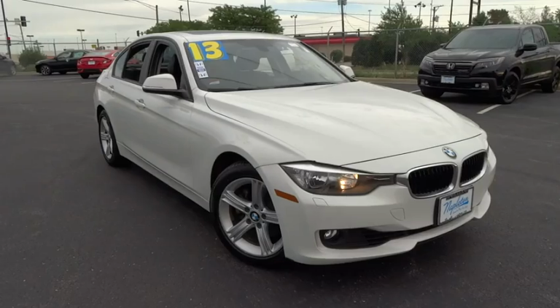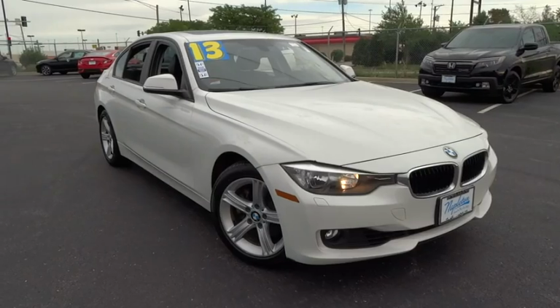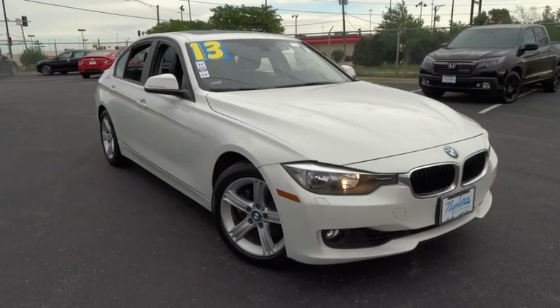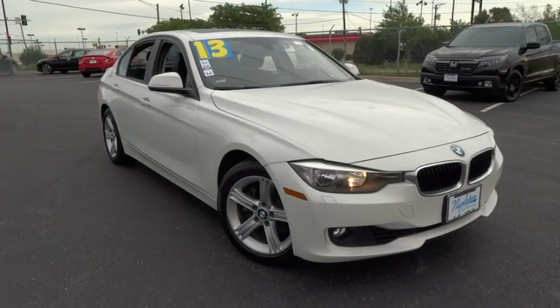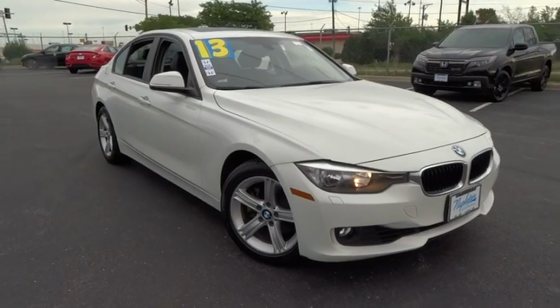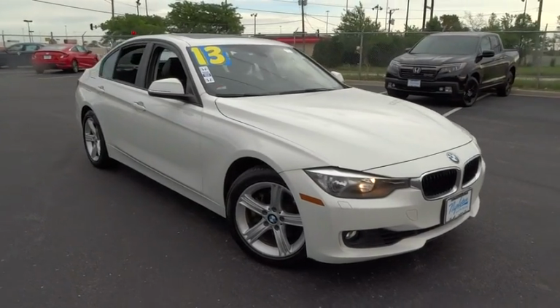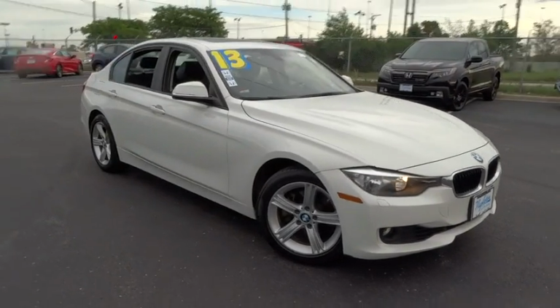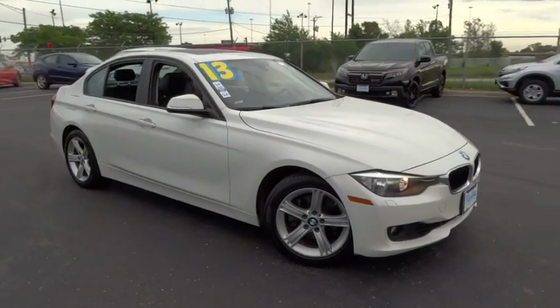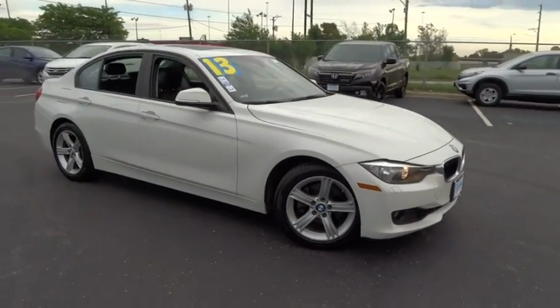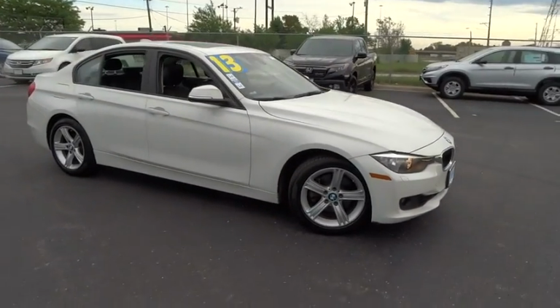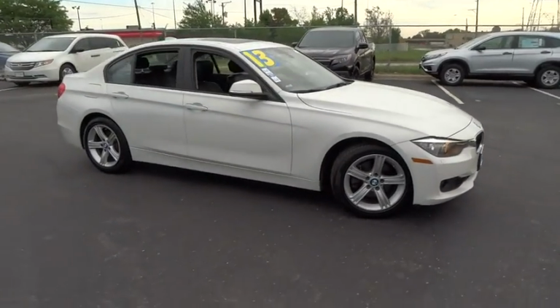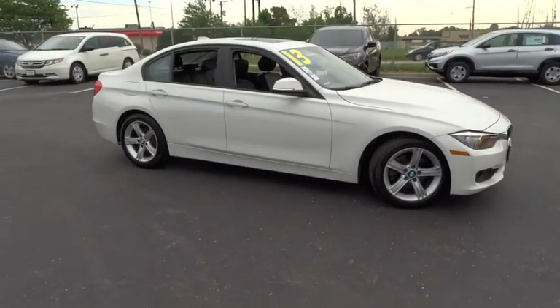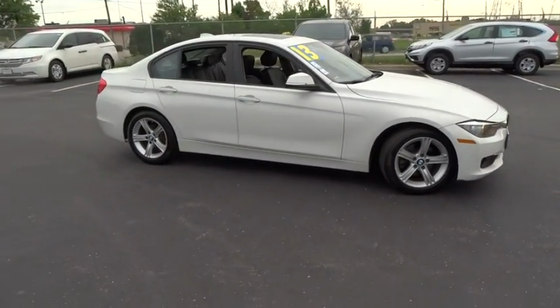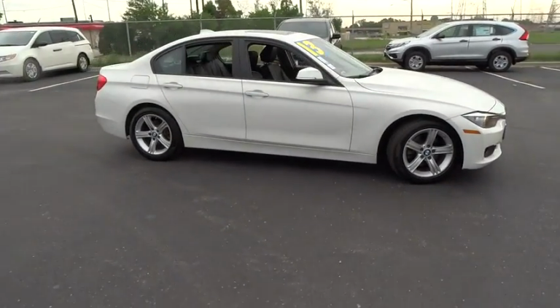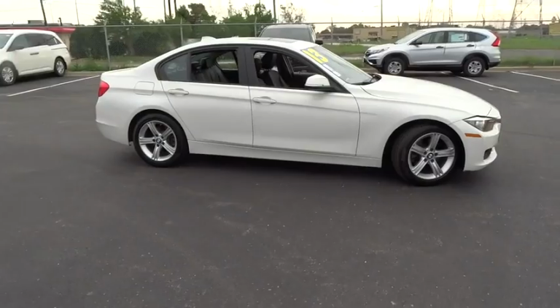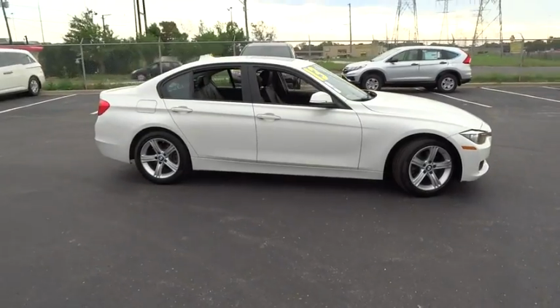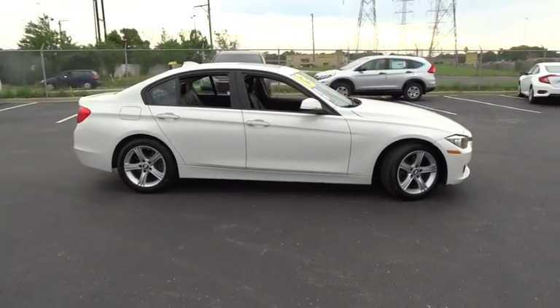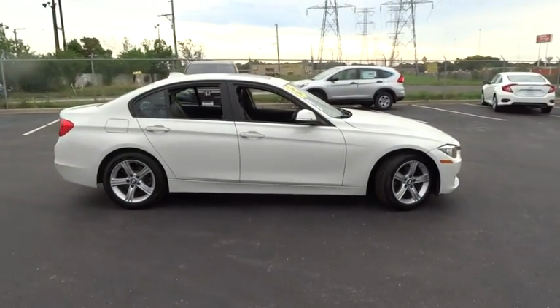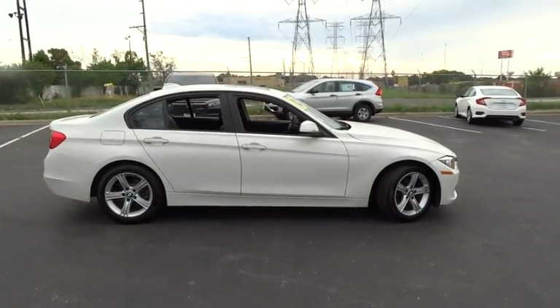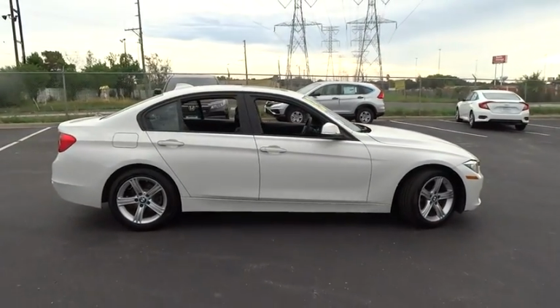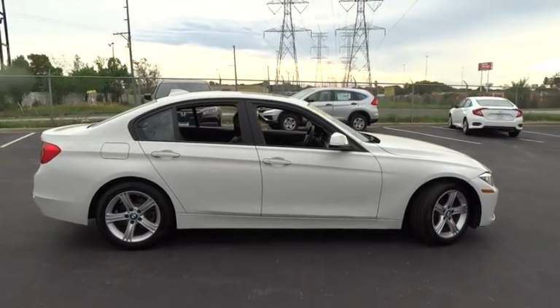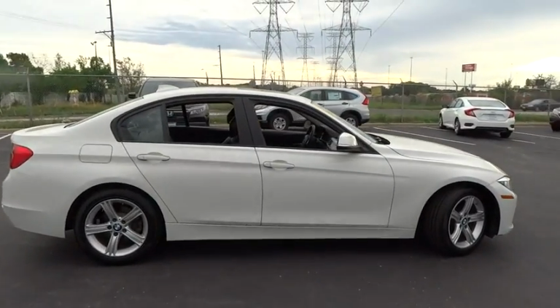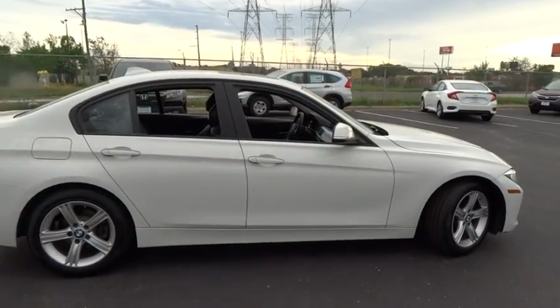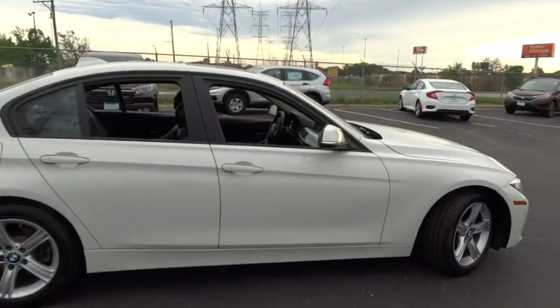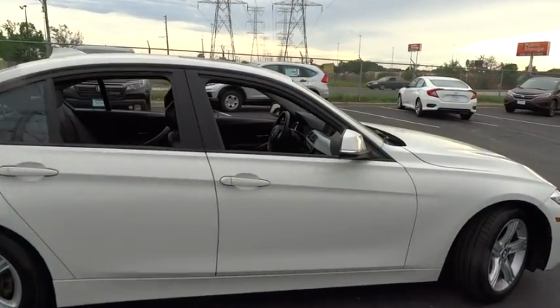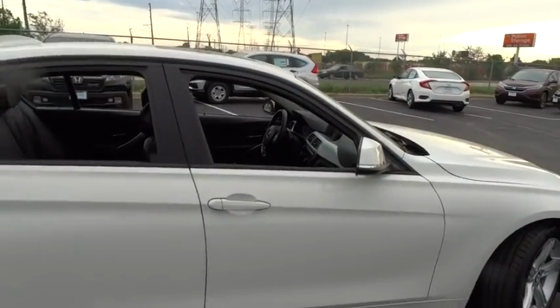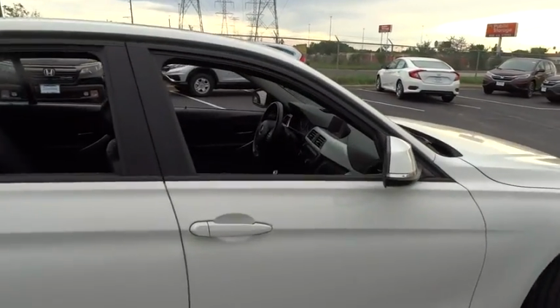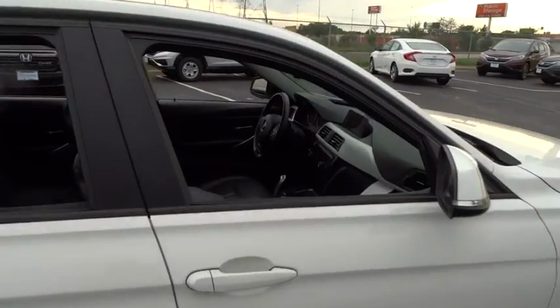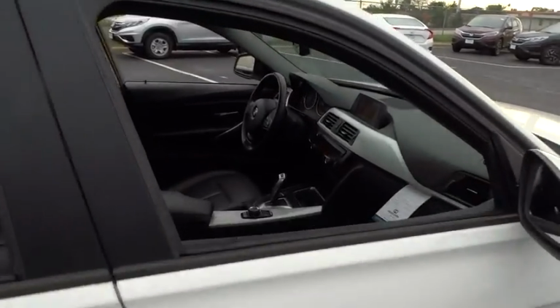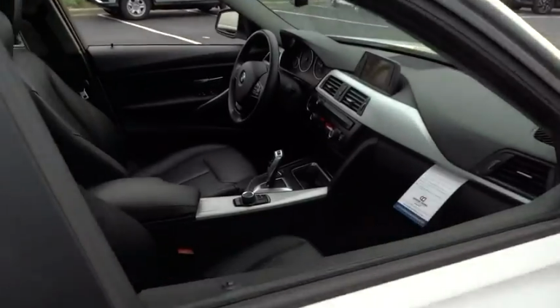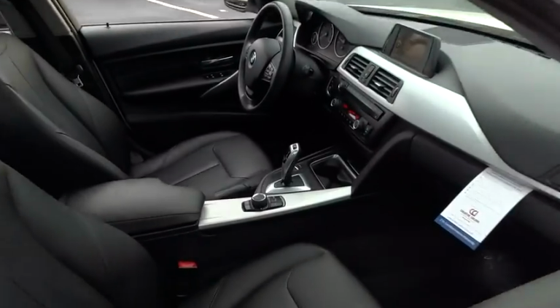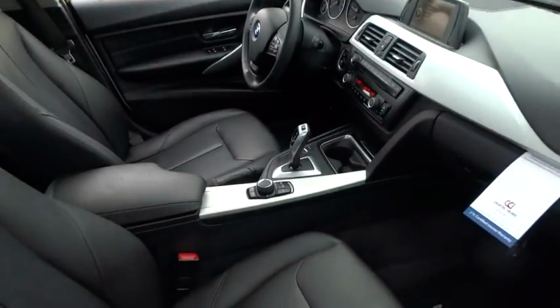The 2013 3 Series. Proof that all good things come in threes. The BMW 3 Series has a well-deserved reputation for packing outstanding driving dynamics and excellent quality.